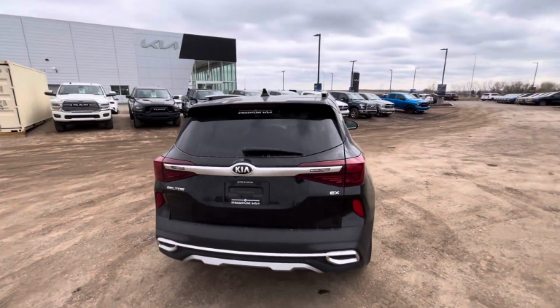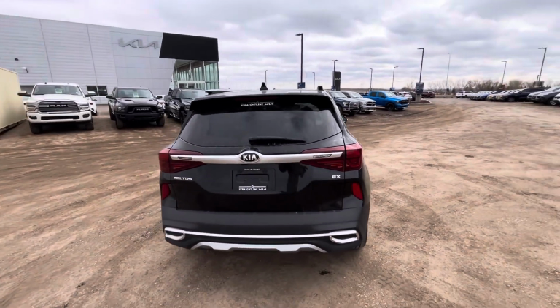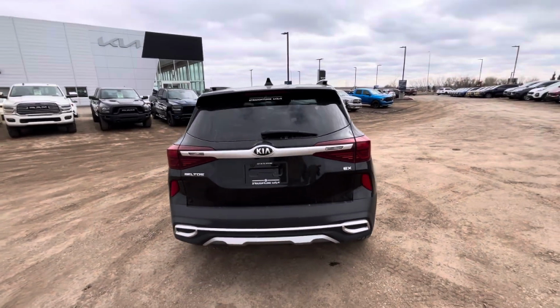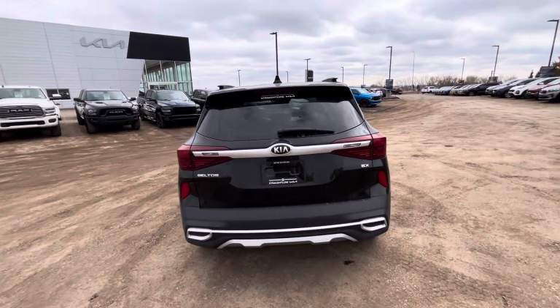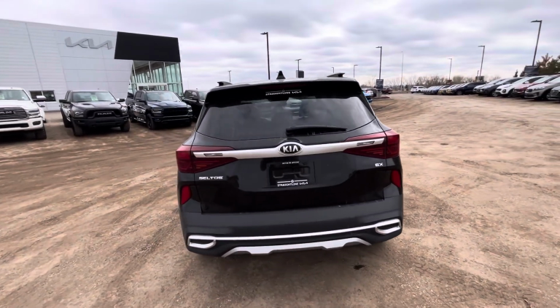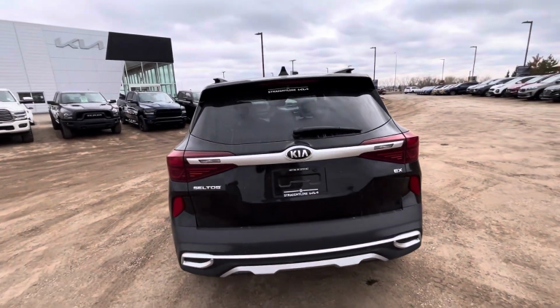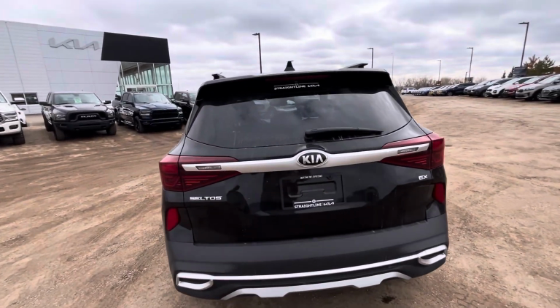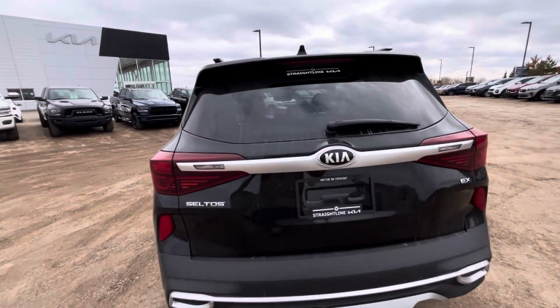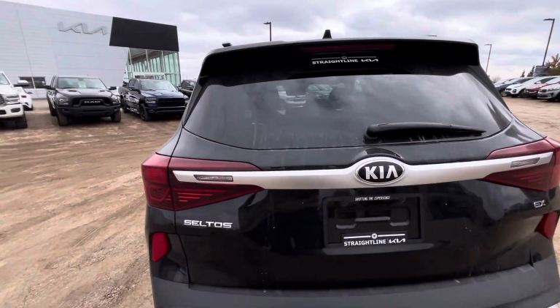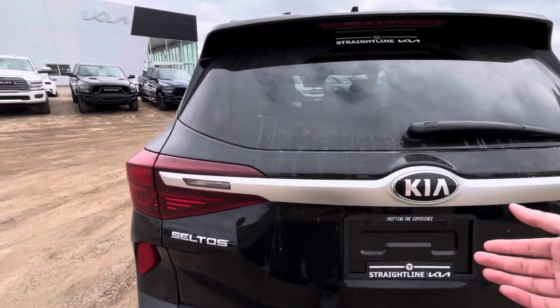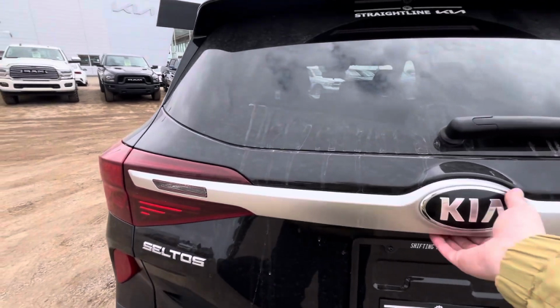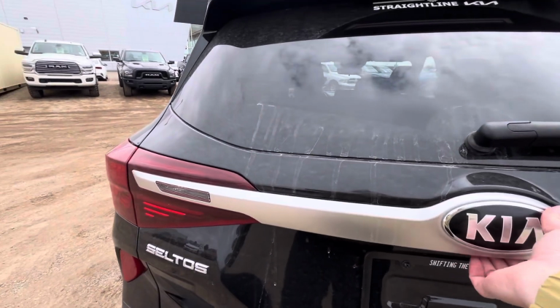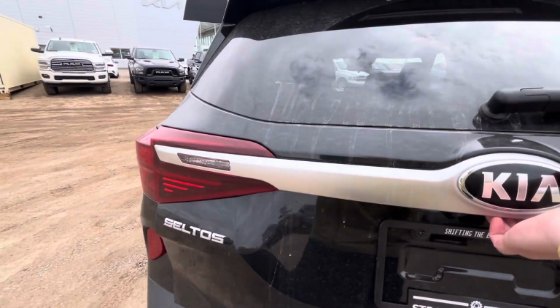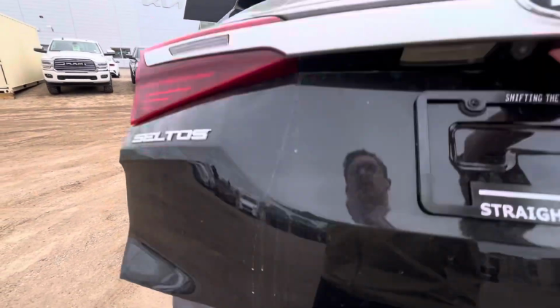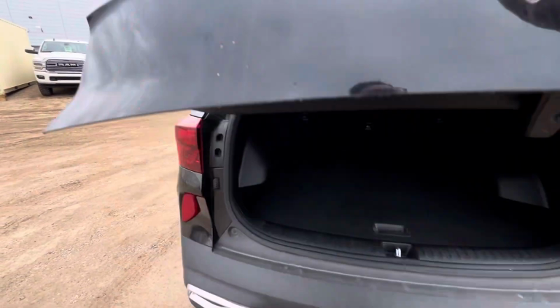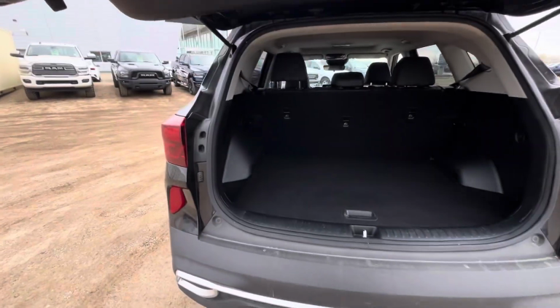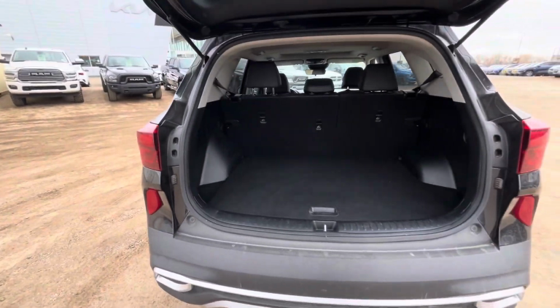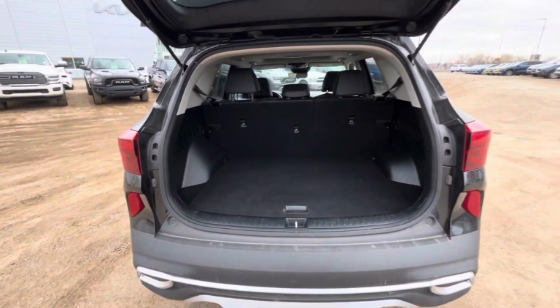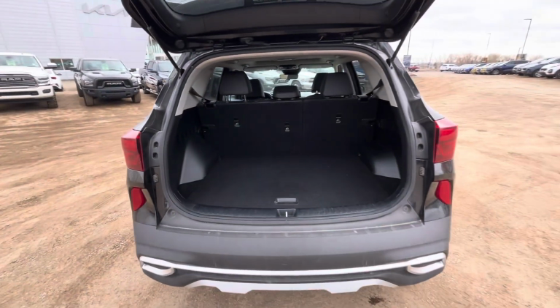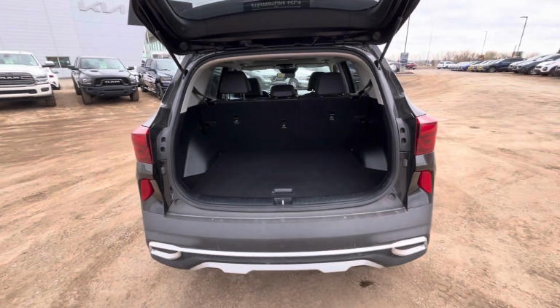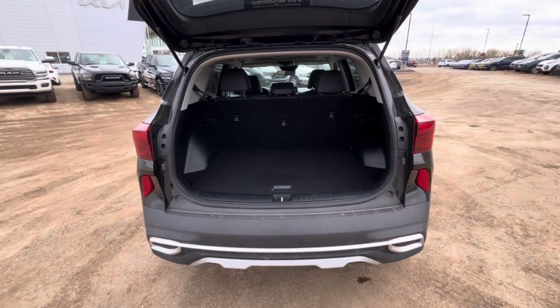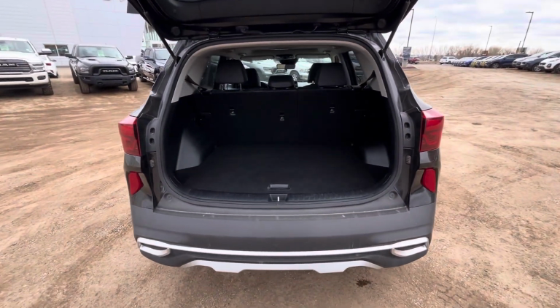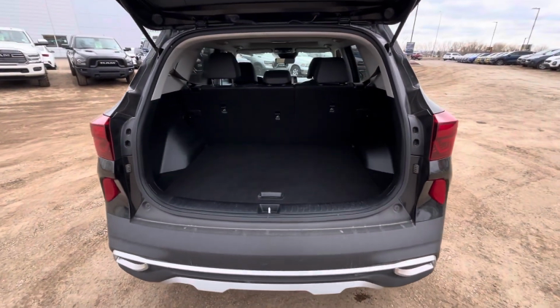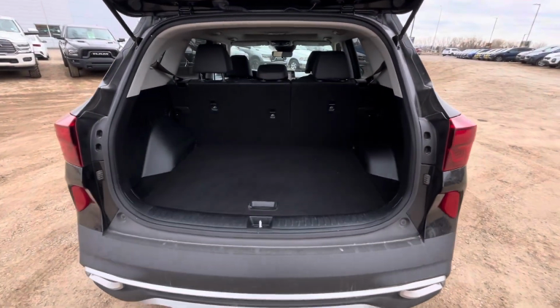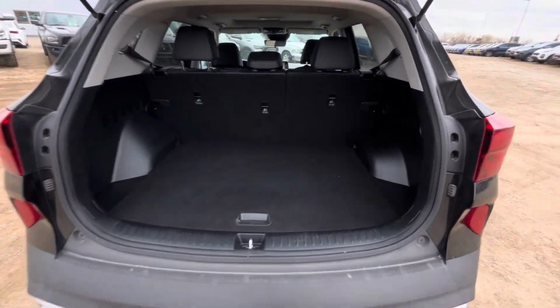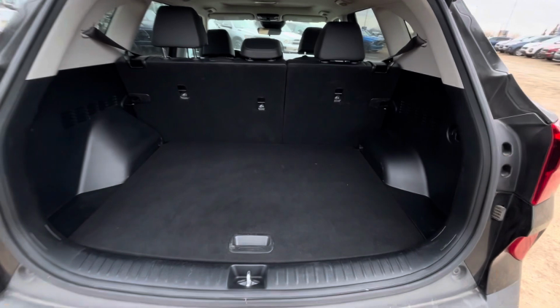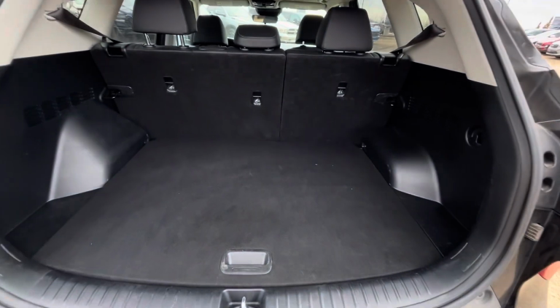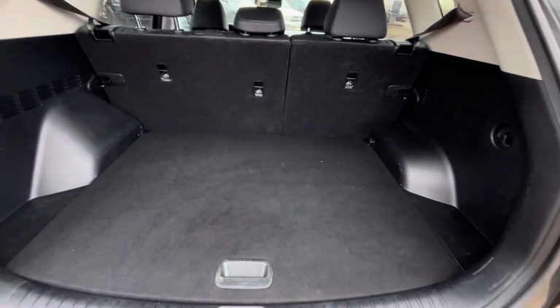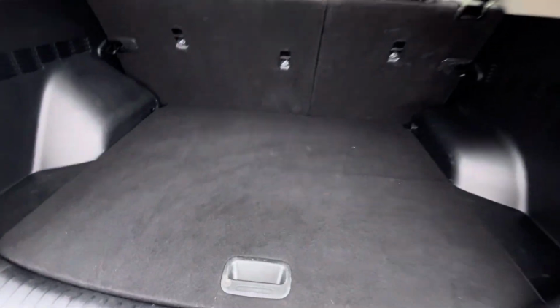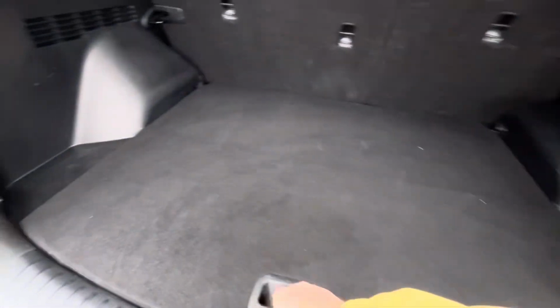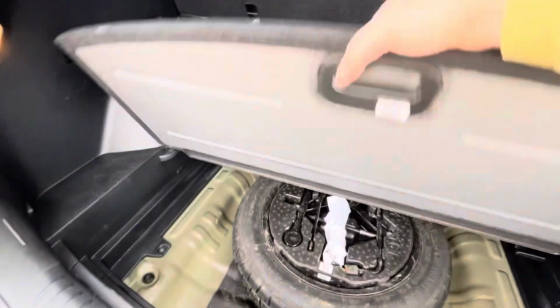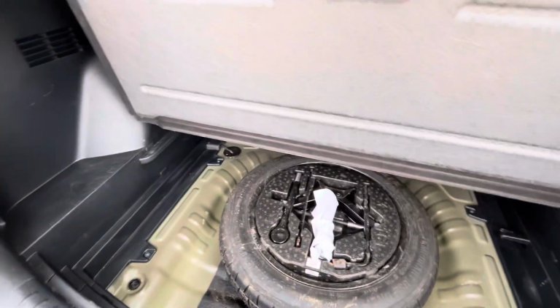This is the EX model and it does come with roof rails as well, so if you're a camping enthusiast or you just like to be in the outdoors a little more than the next guy, this is another great option for you.